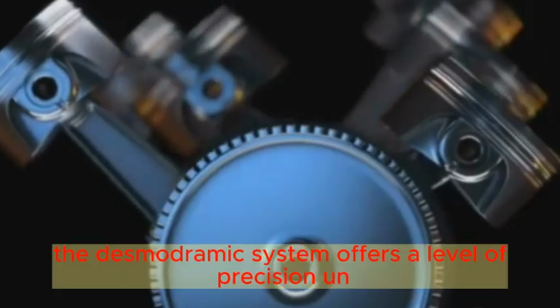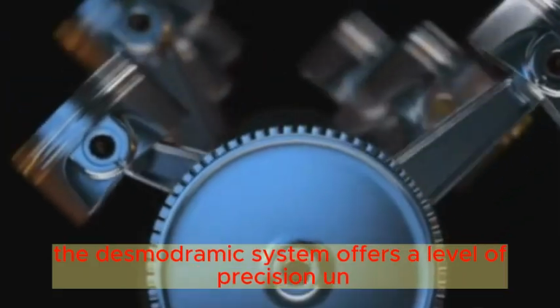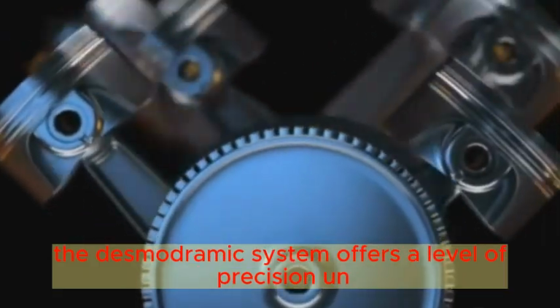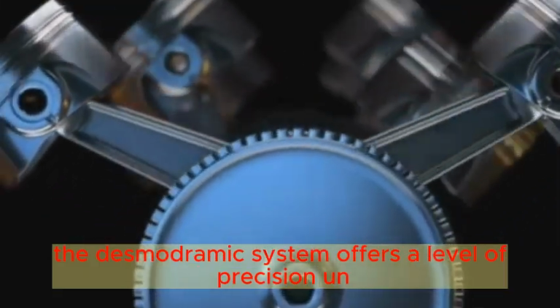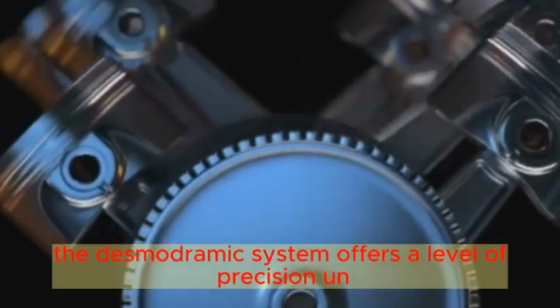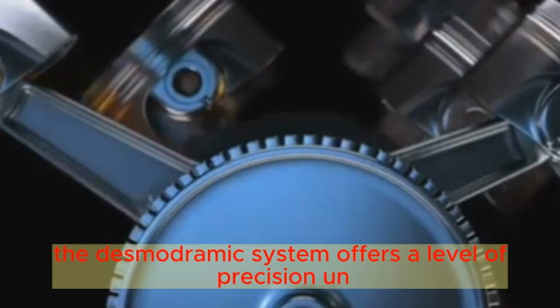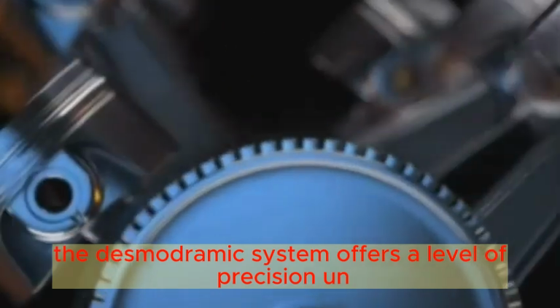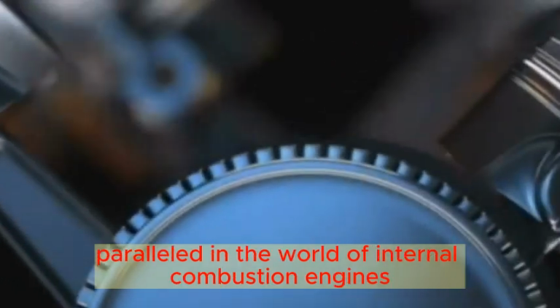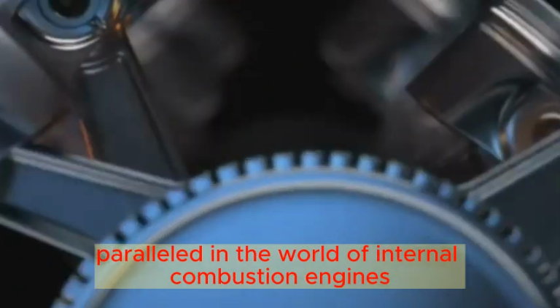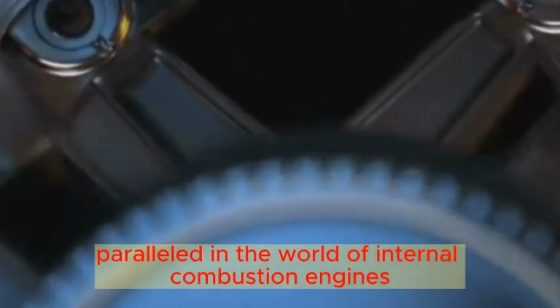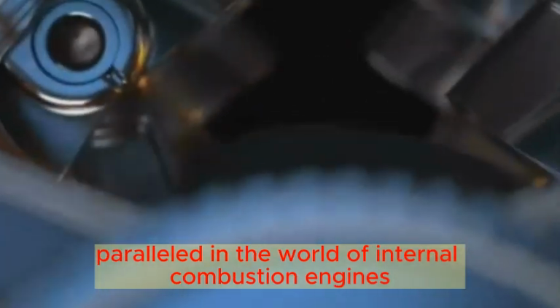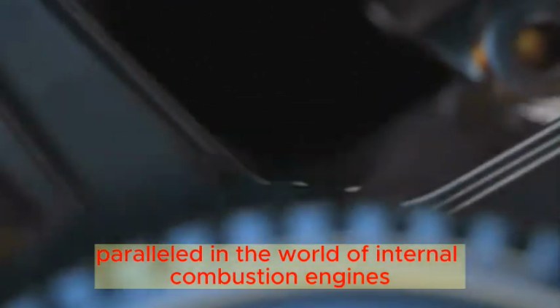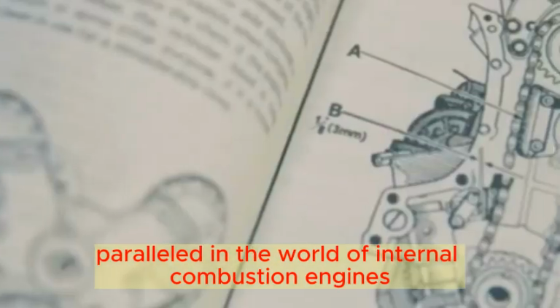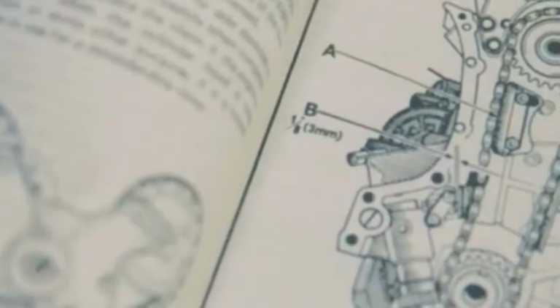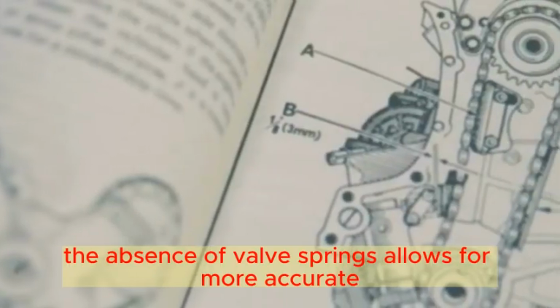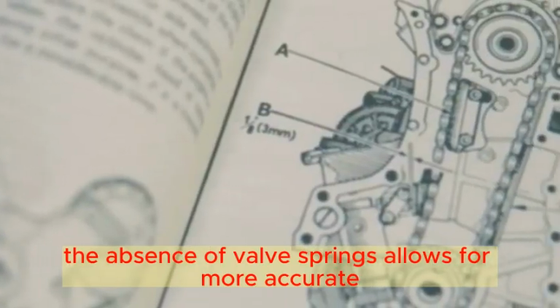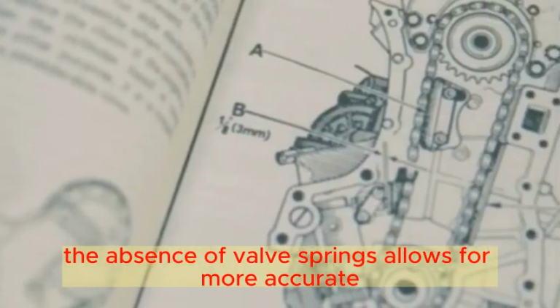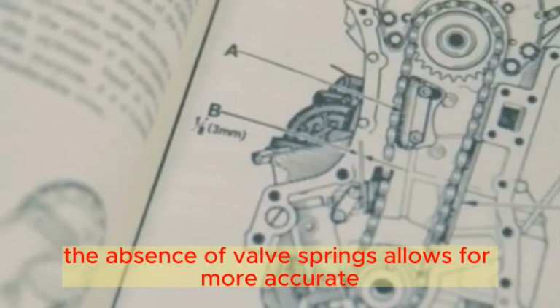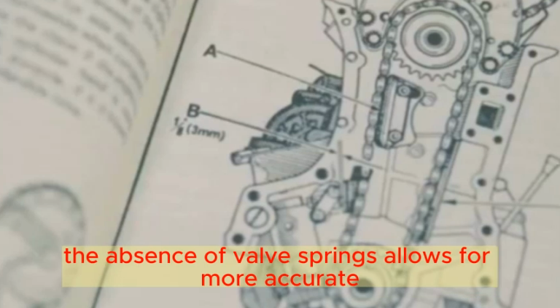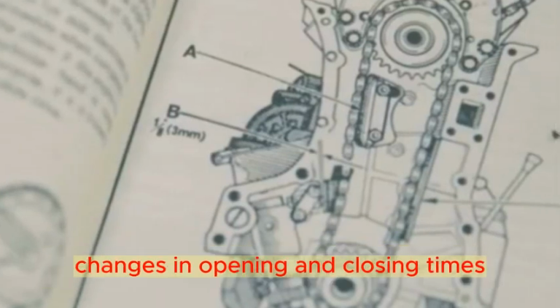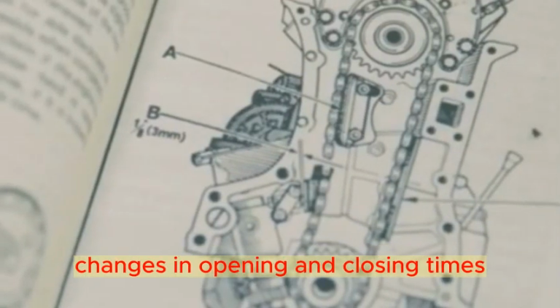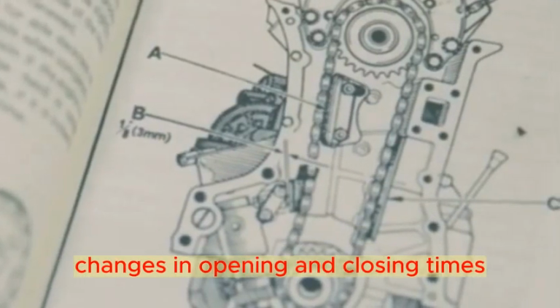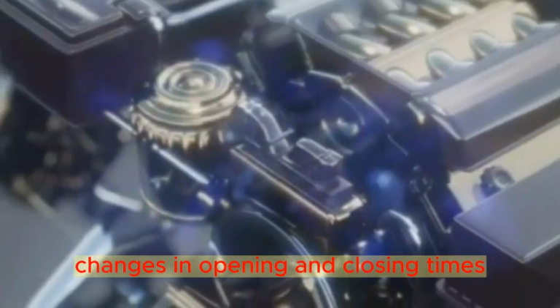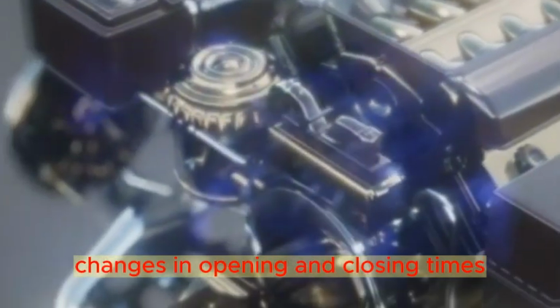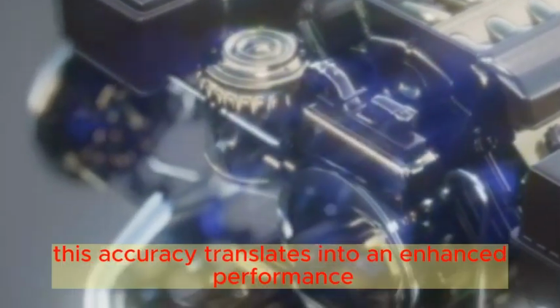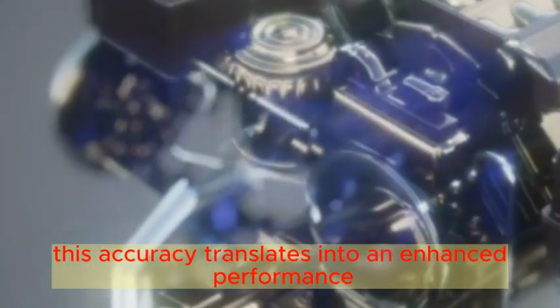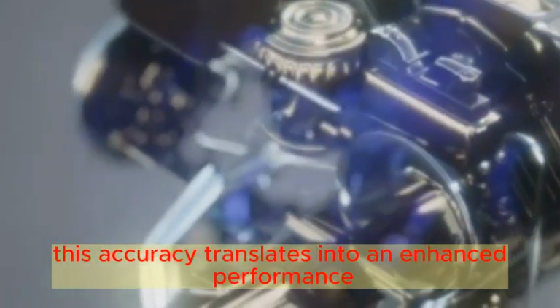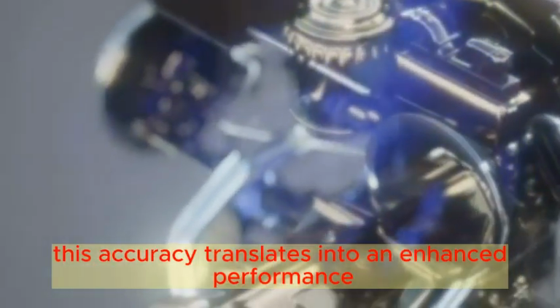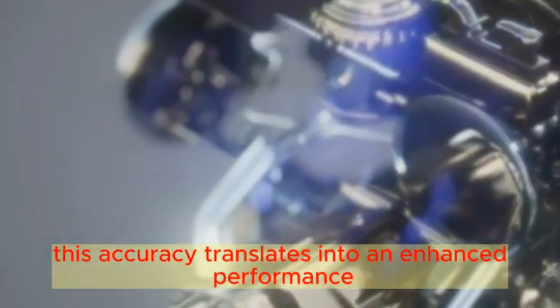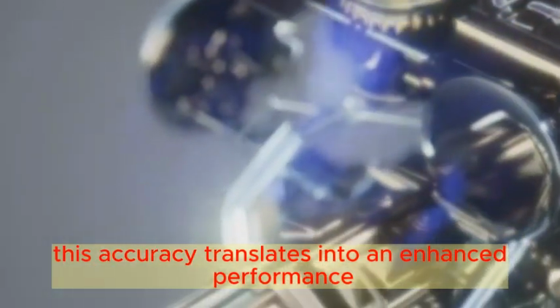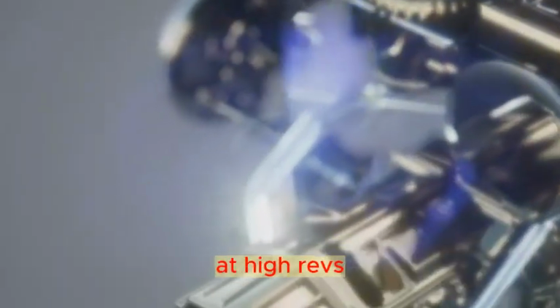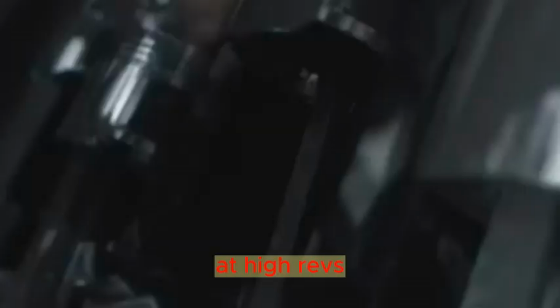The Desmodromic system offers a level of precision unparalleled in the world of internal combustion engines. The absence of valve springs allows for more accurate changes in opening and closing times. This accuracy translates into an enhanced performance at high revs.